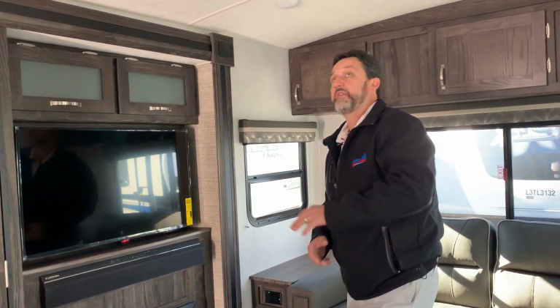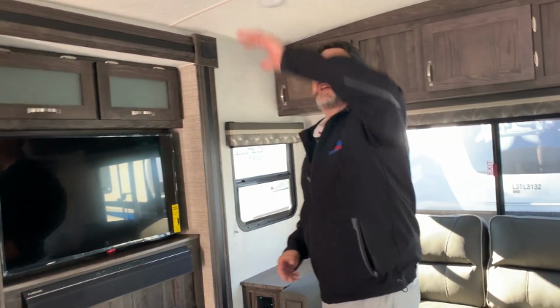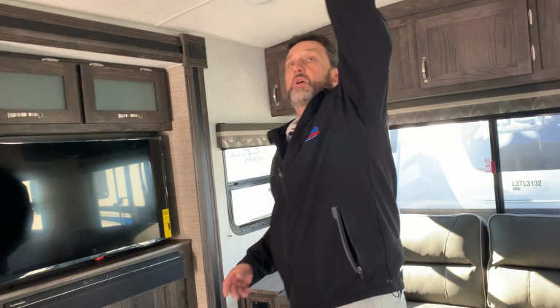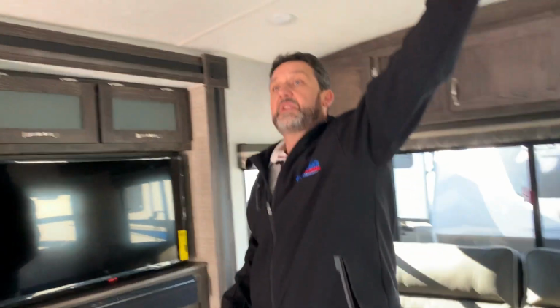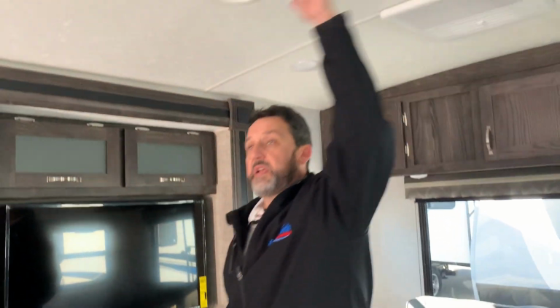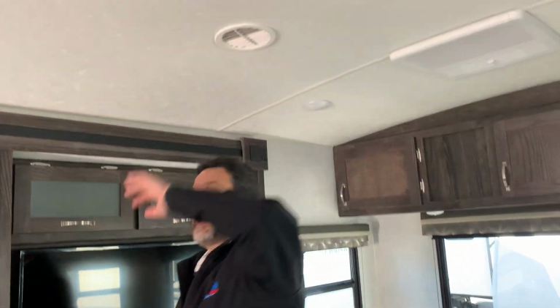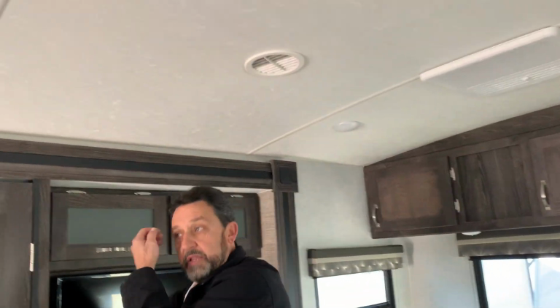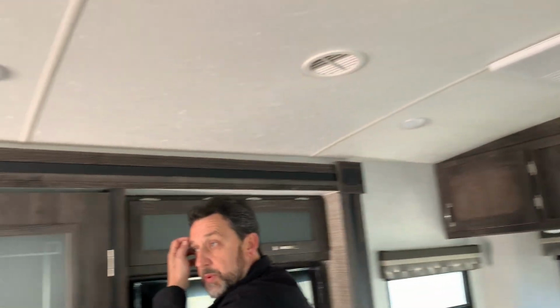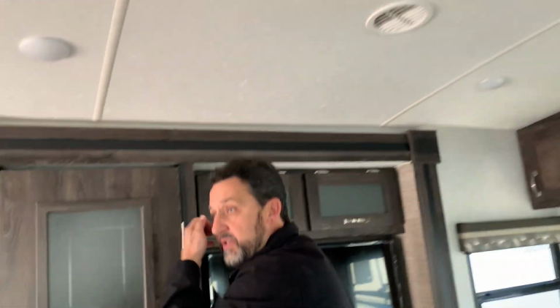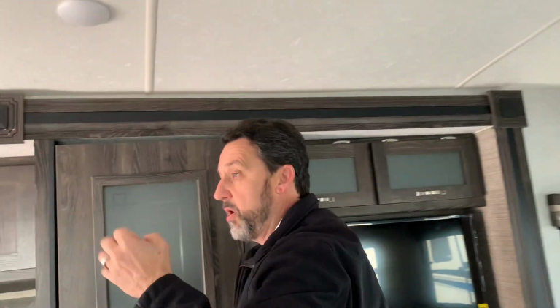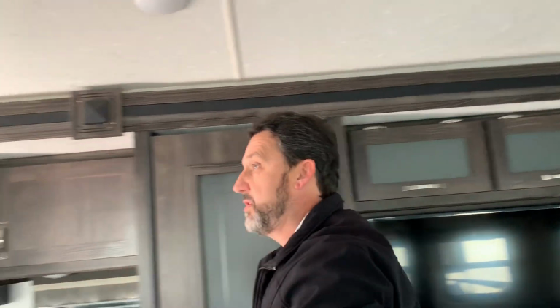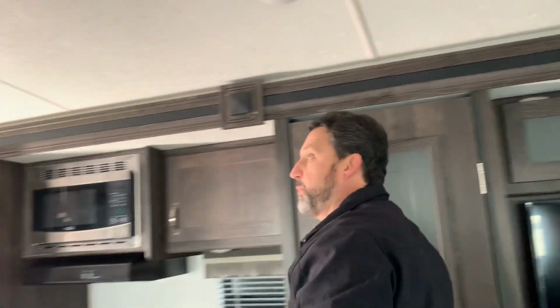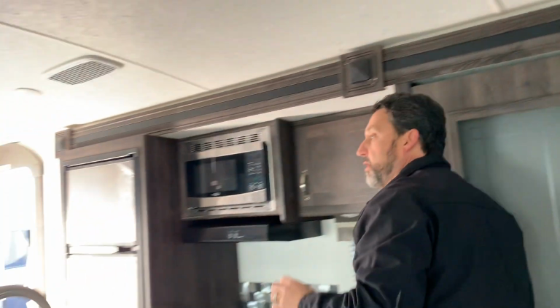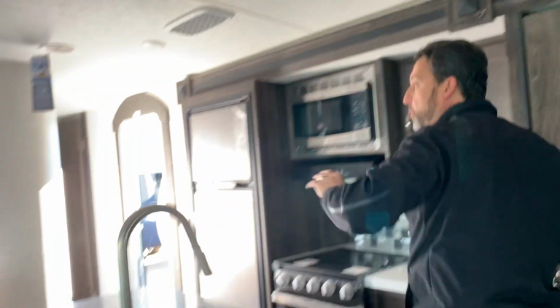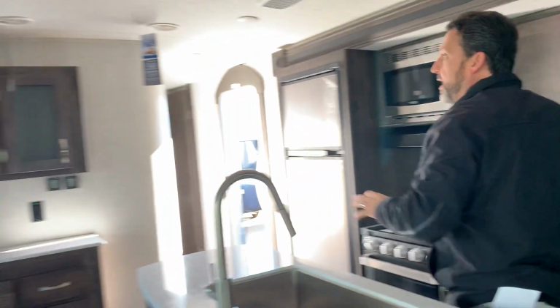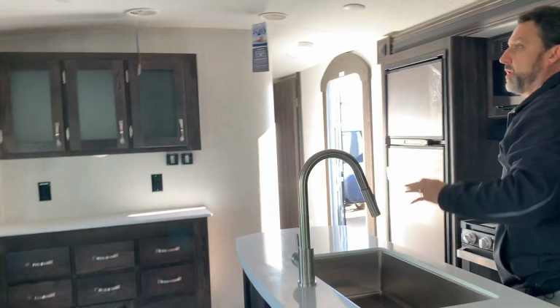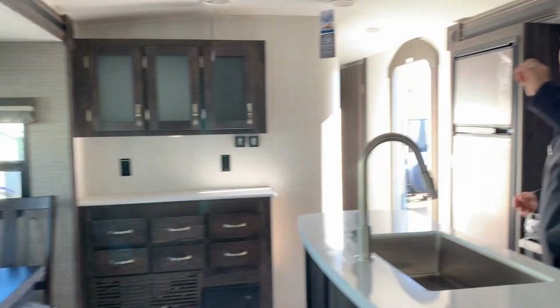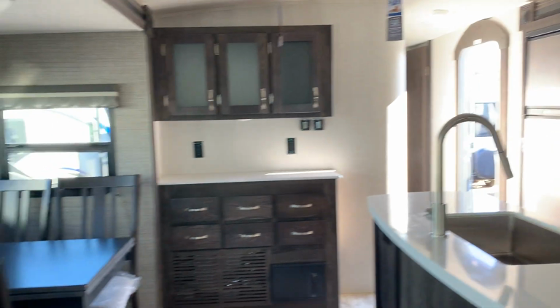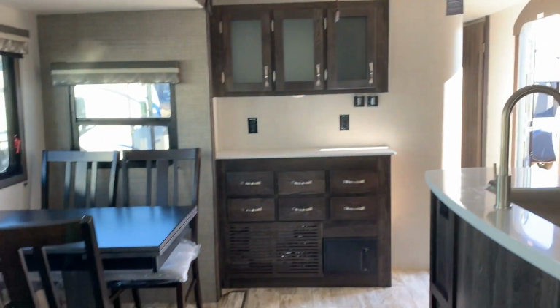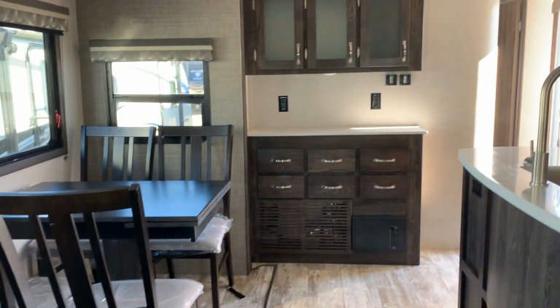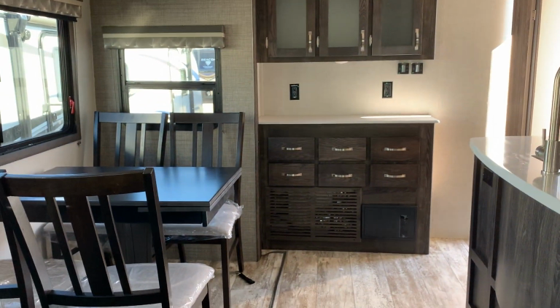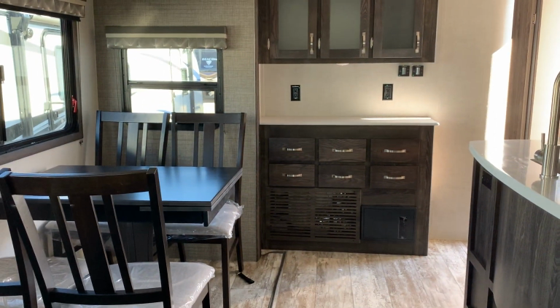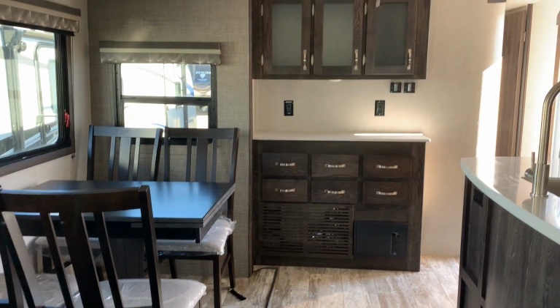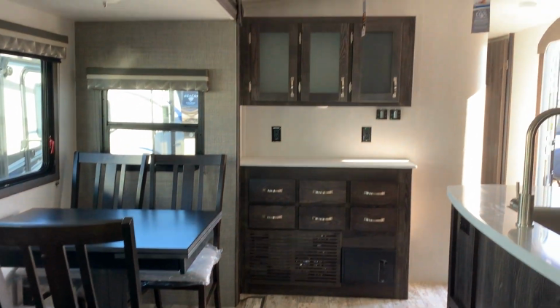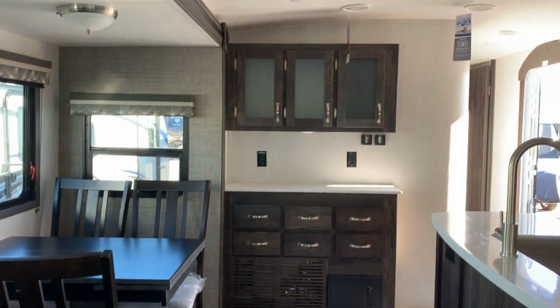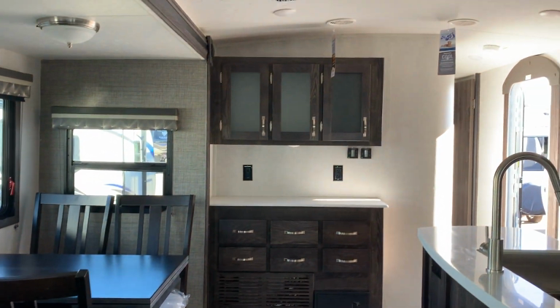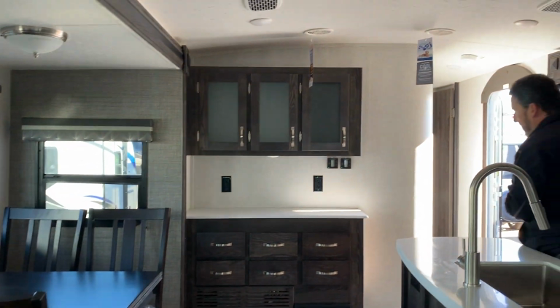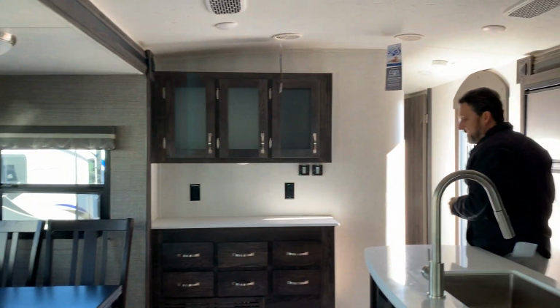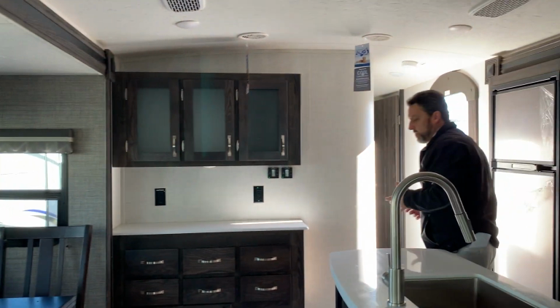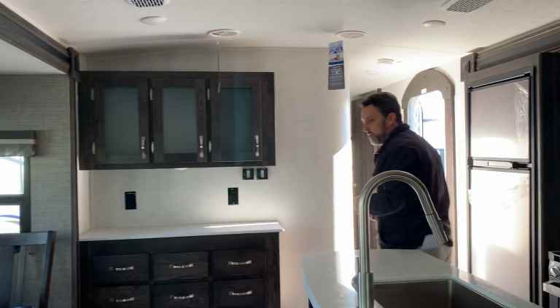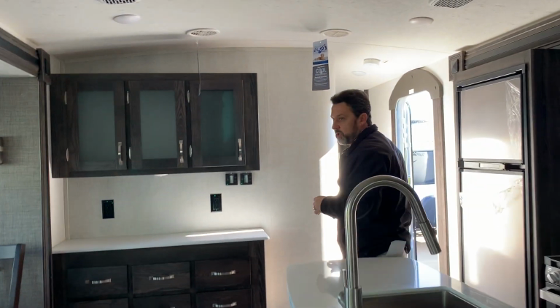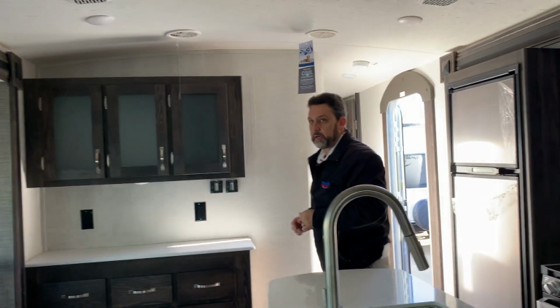Your recliners are looking straight at your entertainment center with your sound bar and your electric fireplace. You have a nice tall ceiling here. These Open Ranges are awesome — made with real plywood, PVC roof membrane, the best in the industry. This is just a great little trailer here.